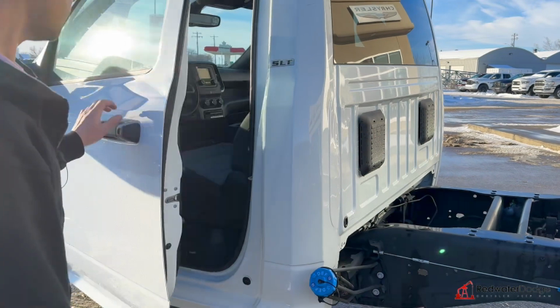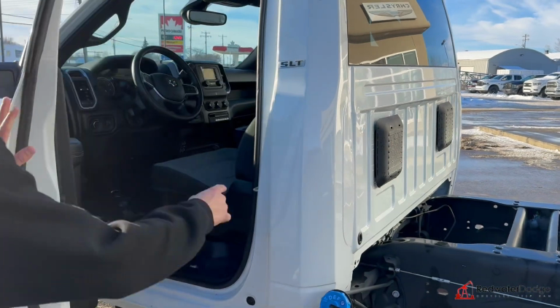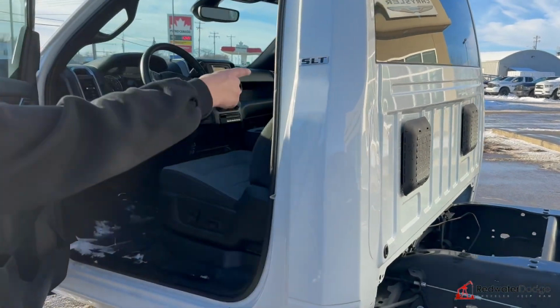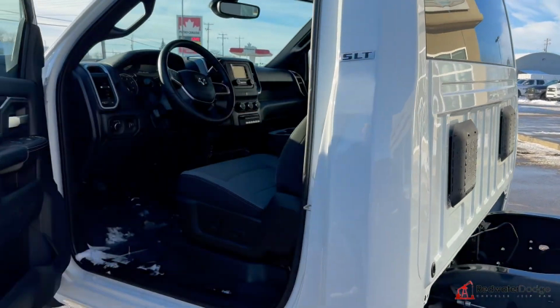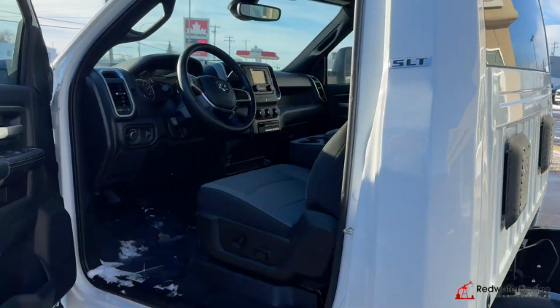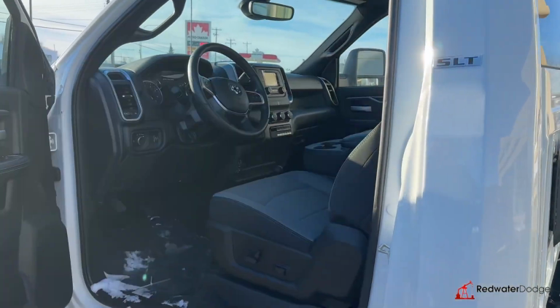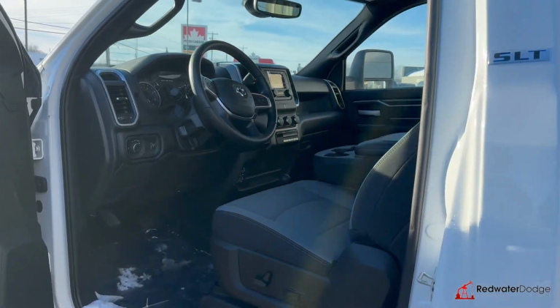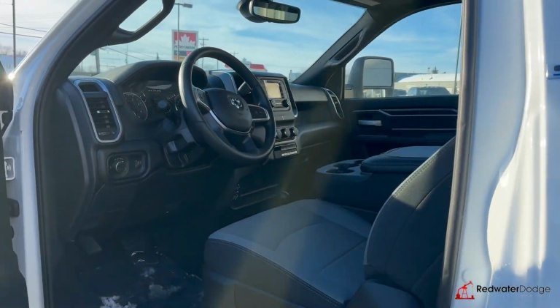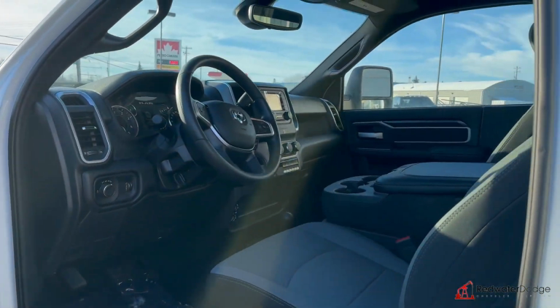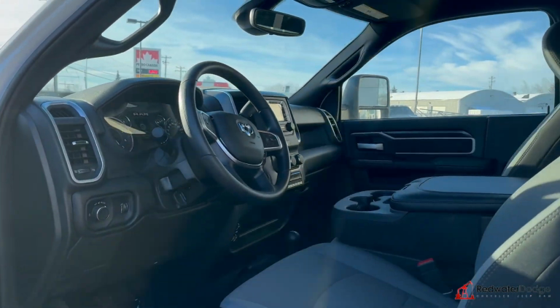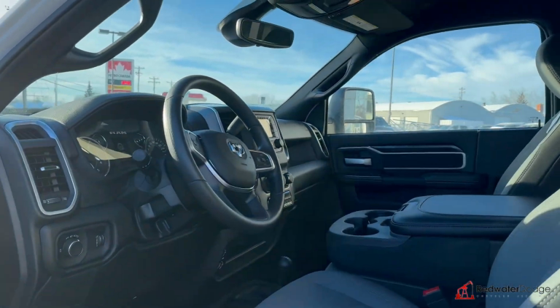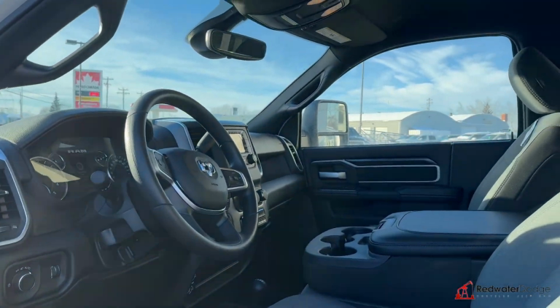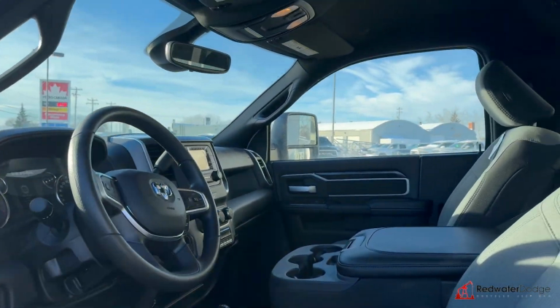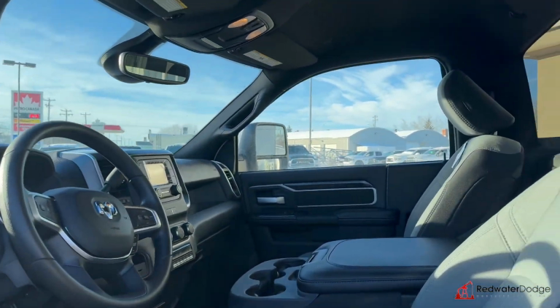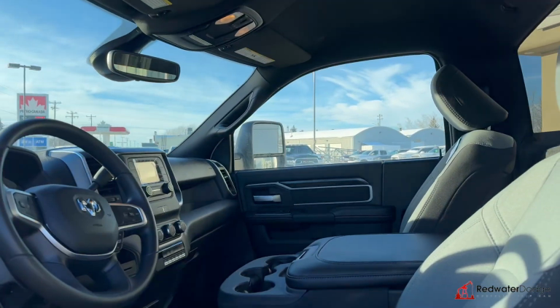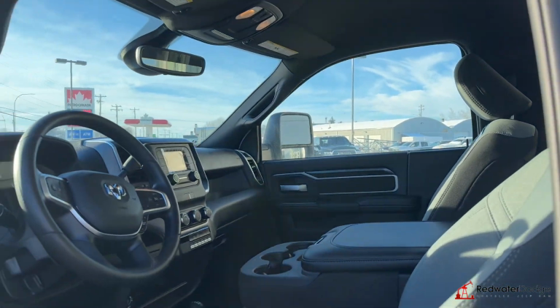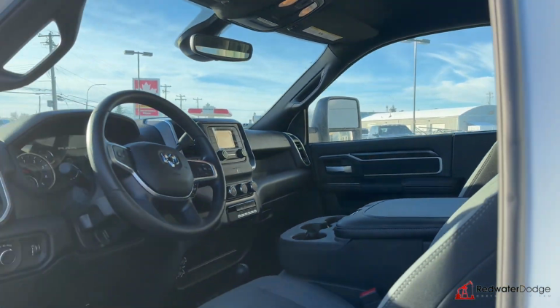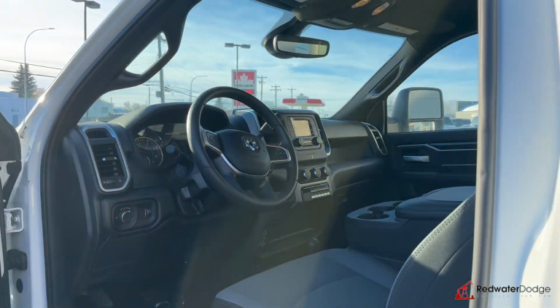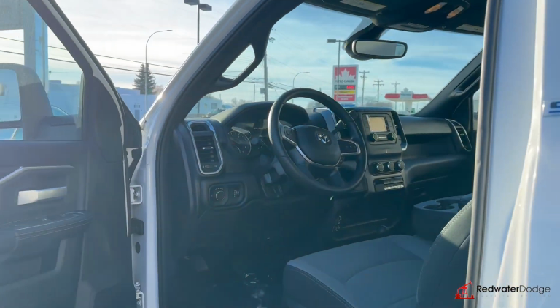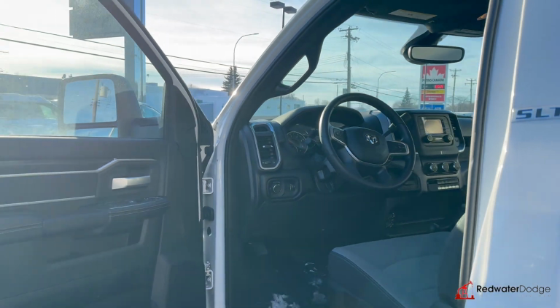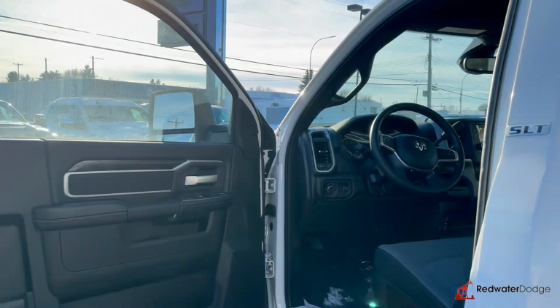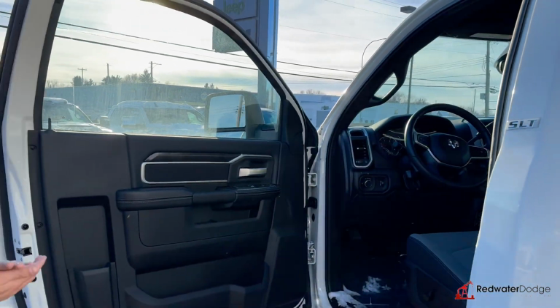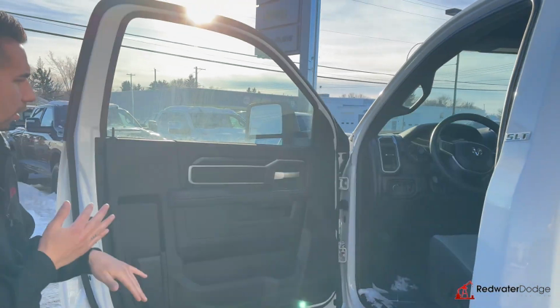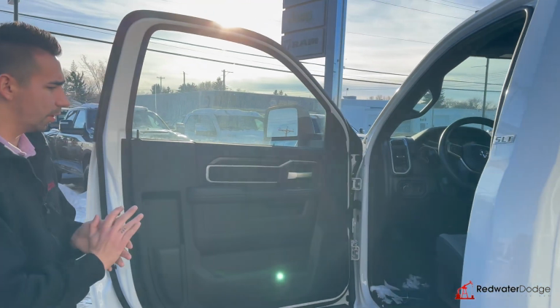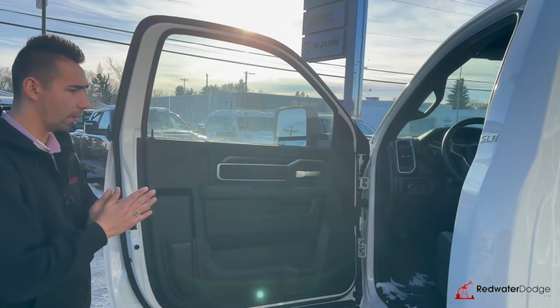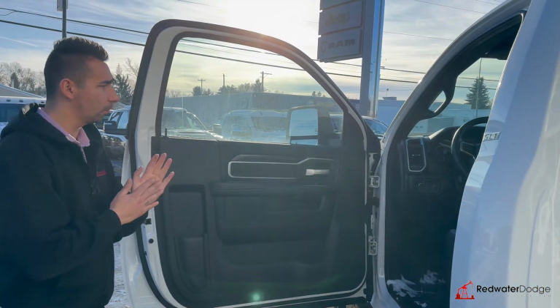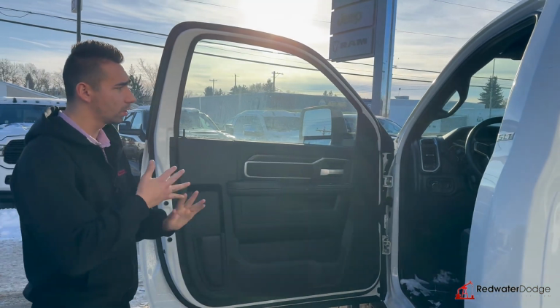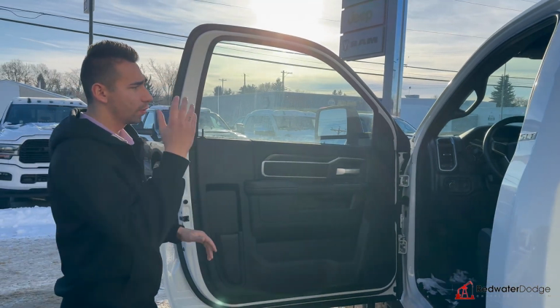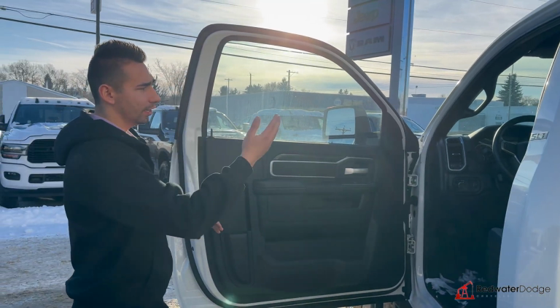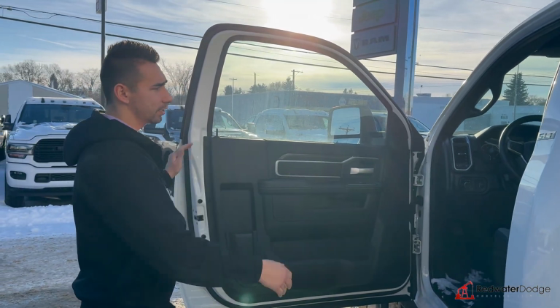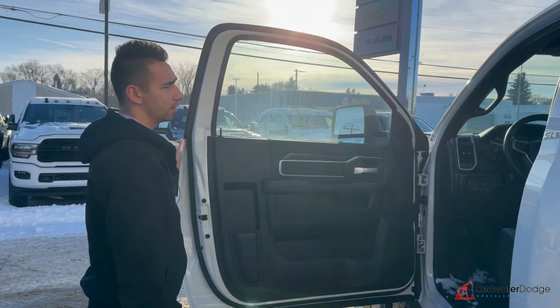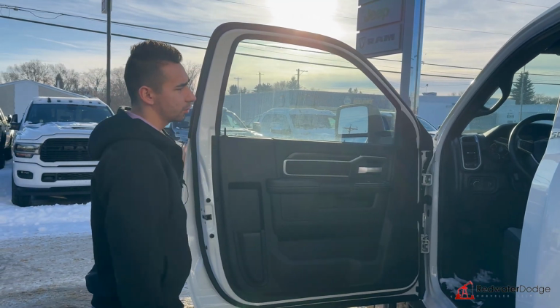SLT trim. We've got the bench seats, power driver seat, cloth flooring — that's nice, a lot of them come with vinyl floor. We've got the nice touchscreen.